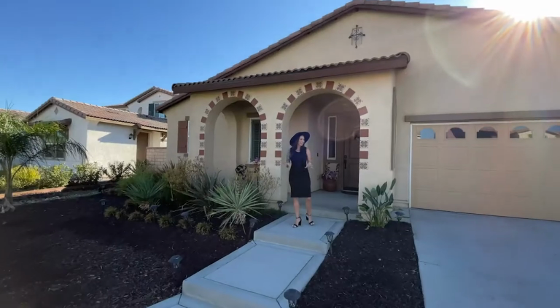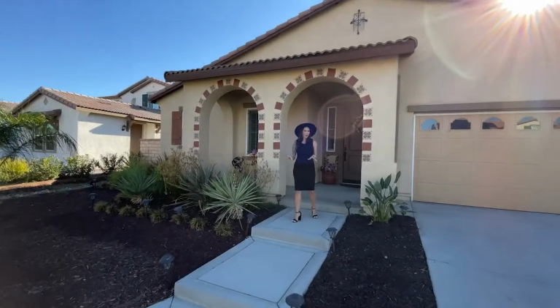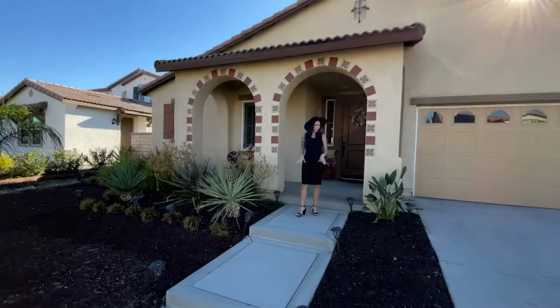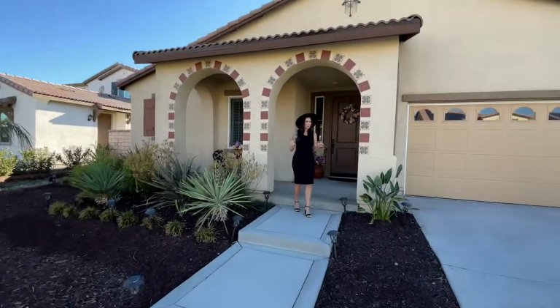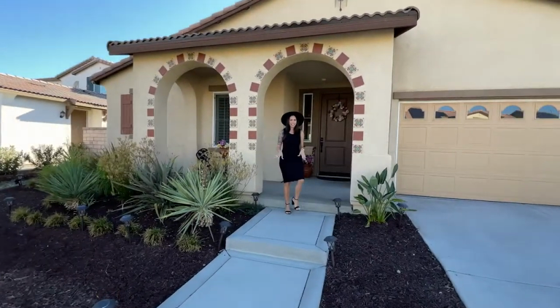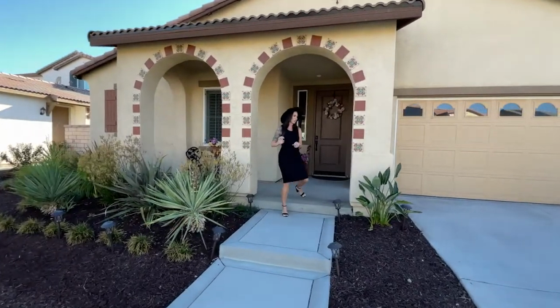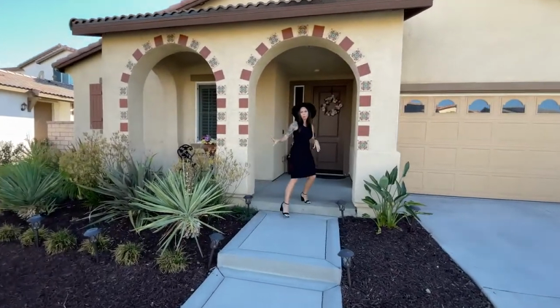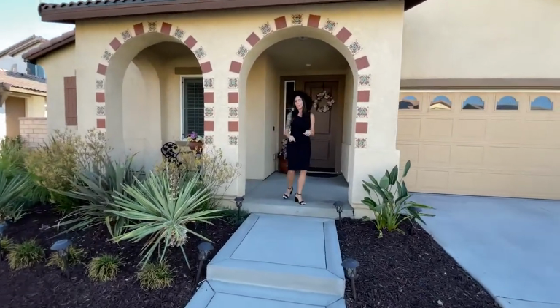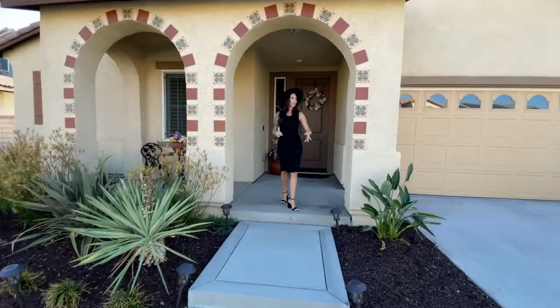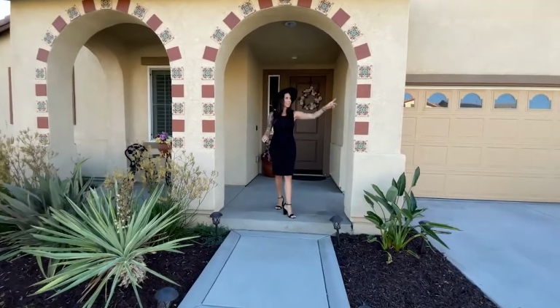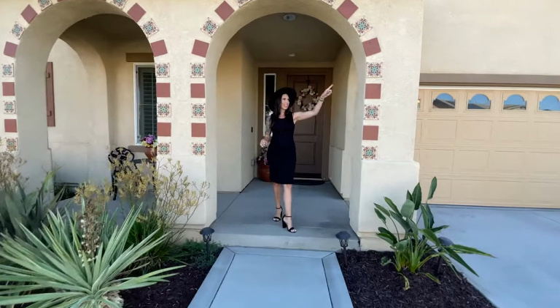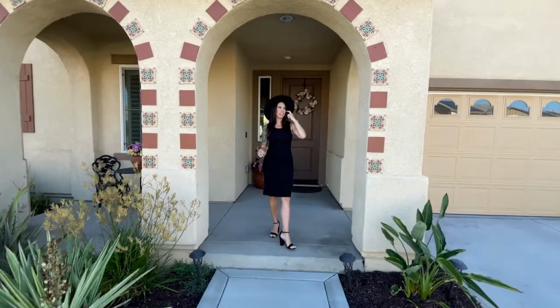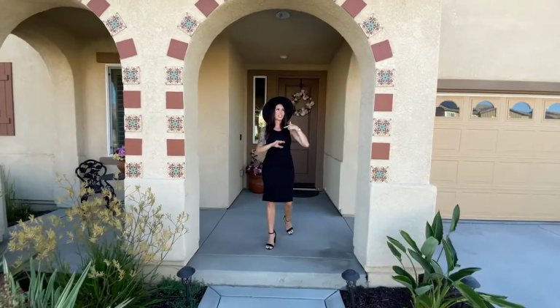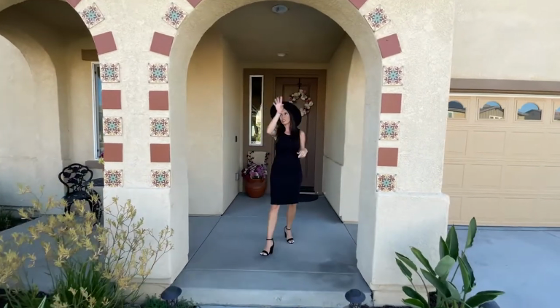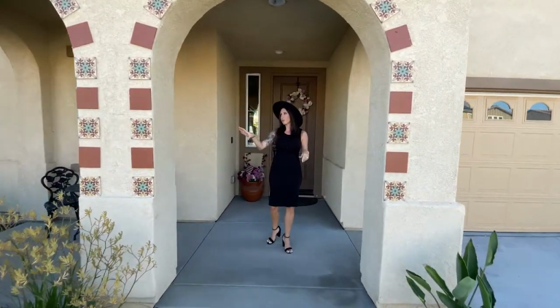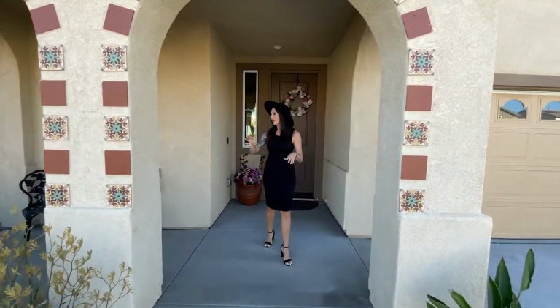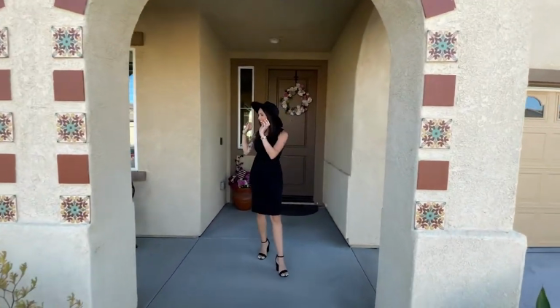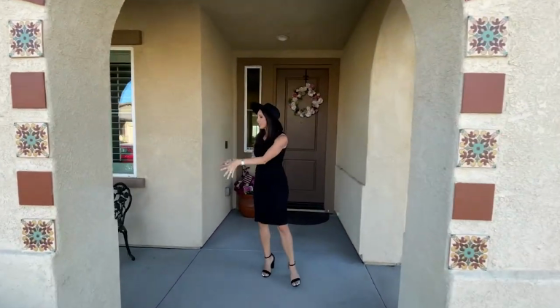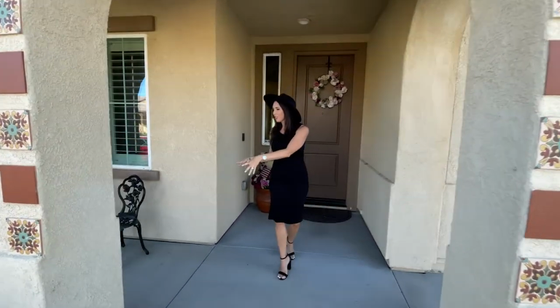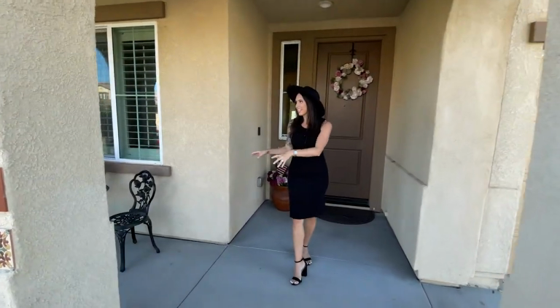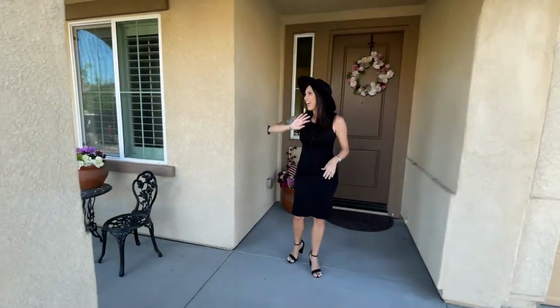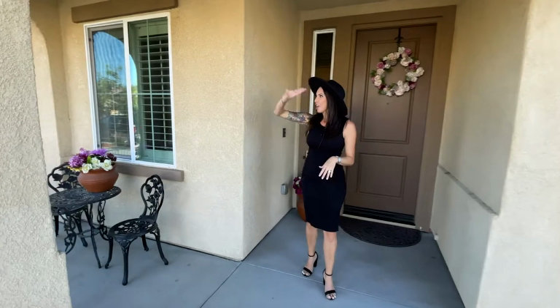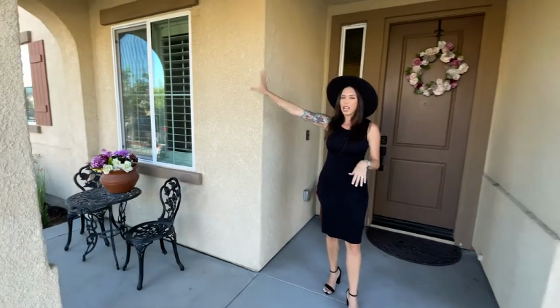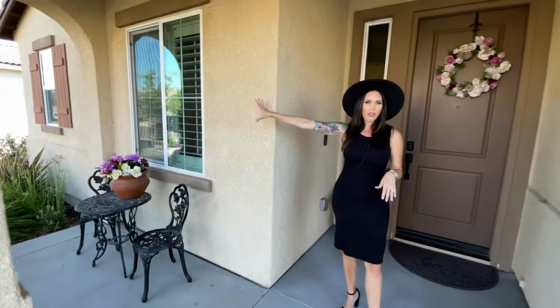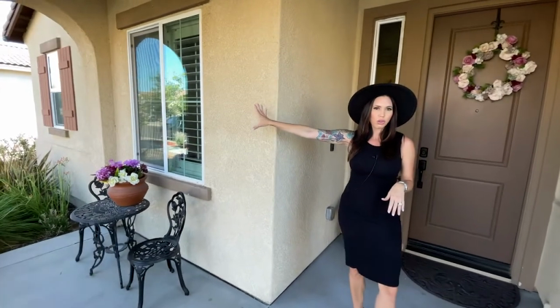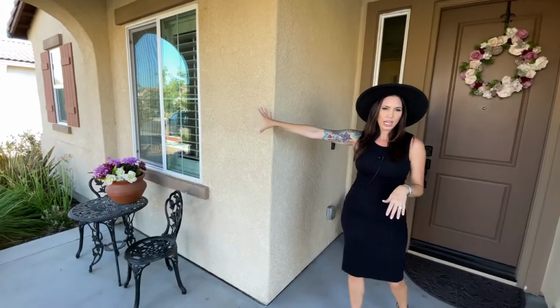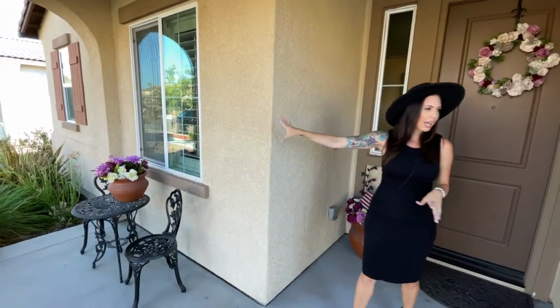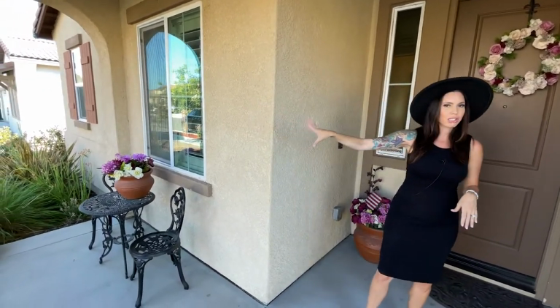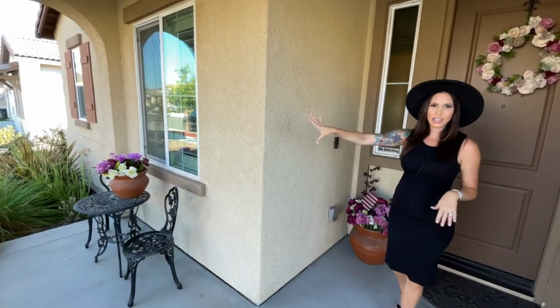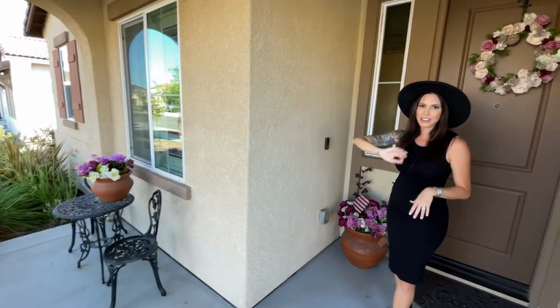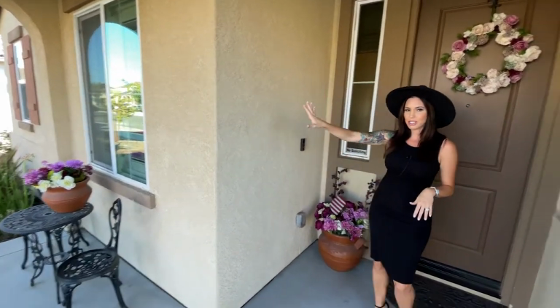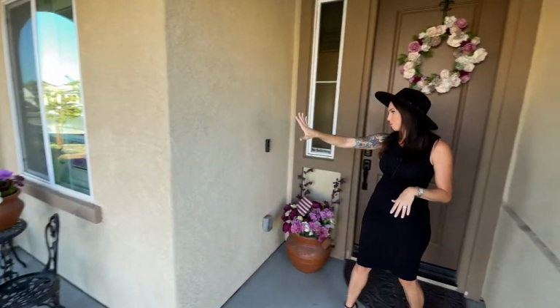What I love about this home is the grand entrance and the curb appeal. I really like the Spanish-style tiles around the property and this cute little deck here. We're also located about 10 houses from the ranch house and an association pool.